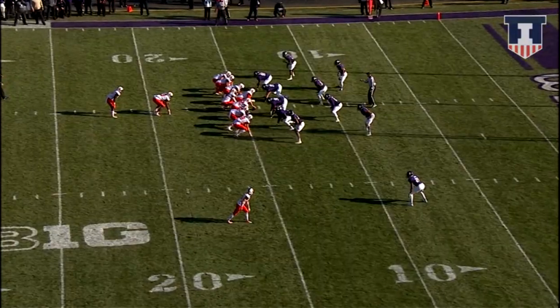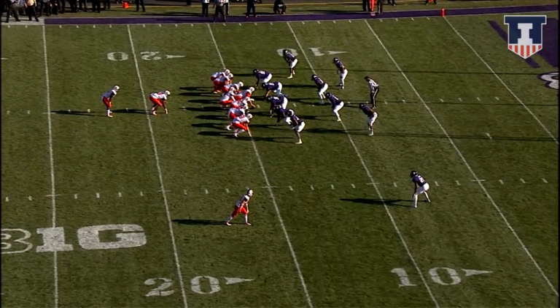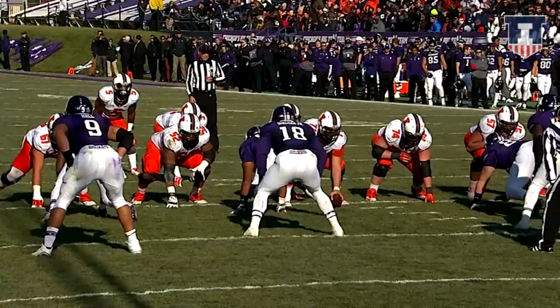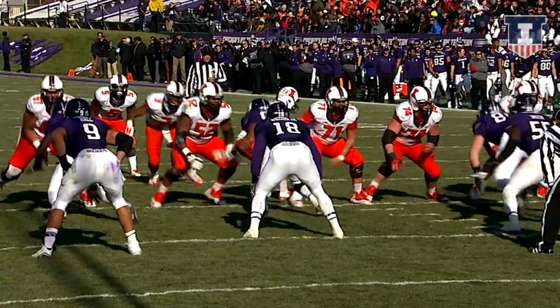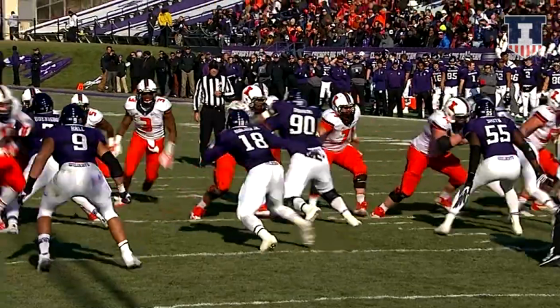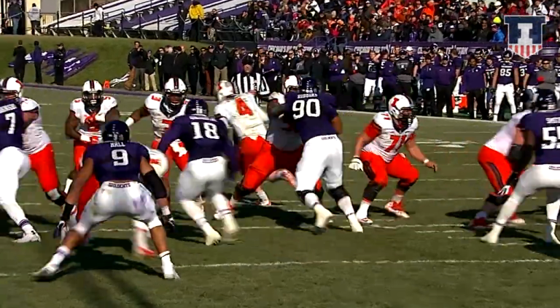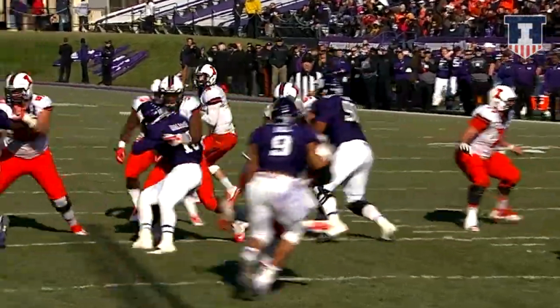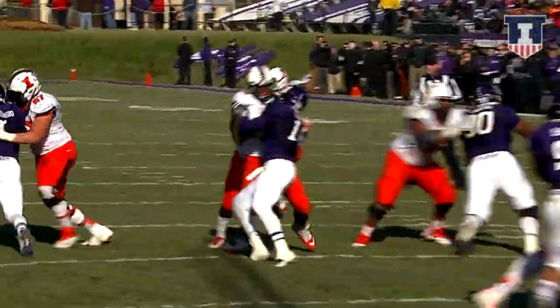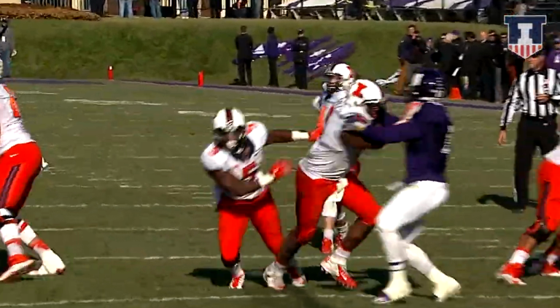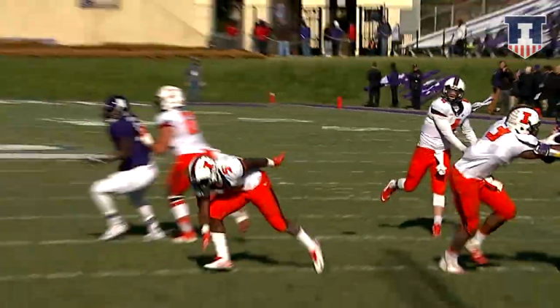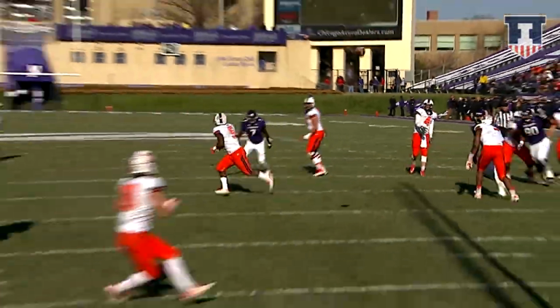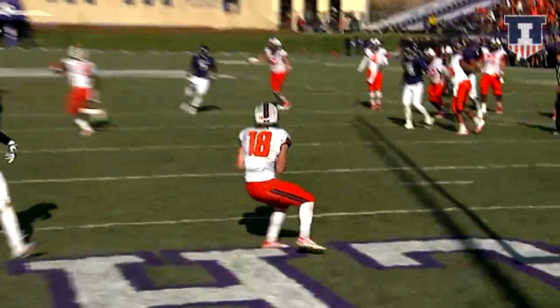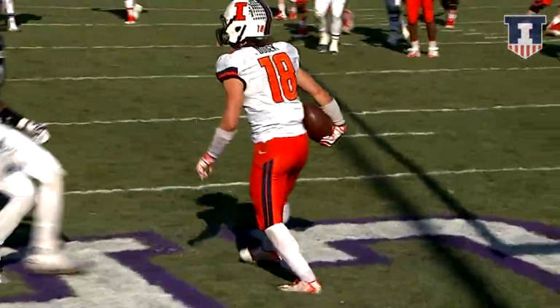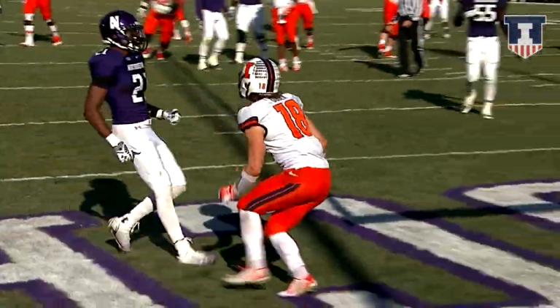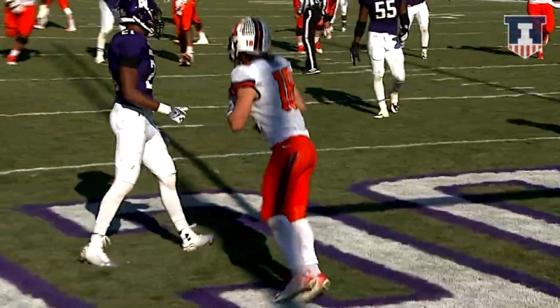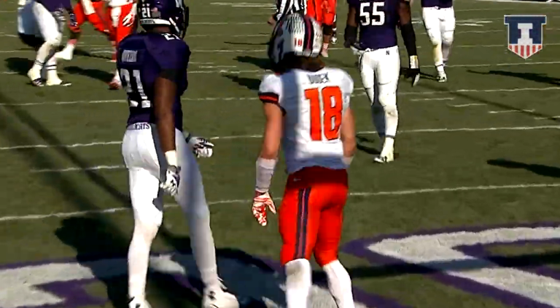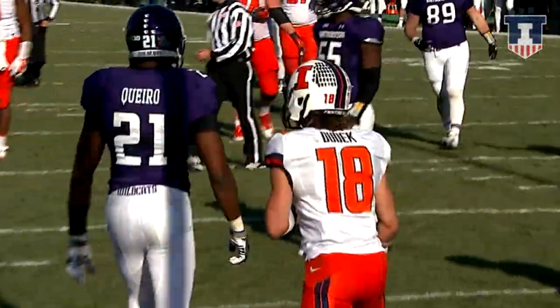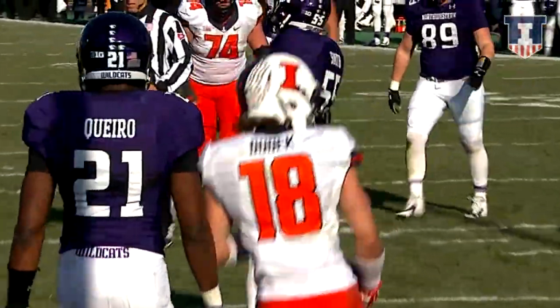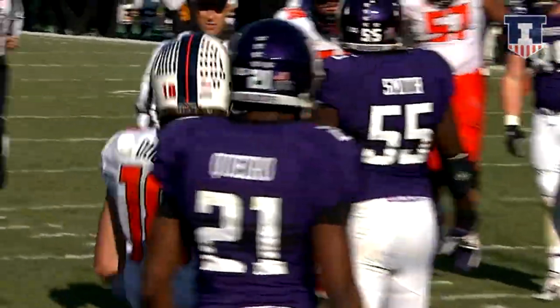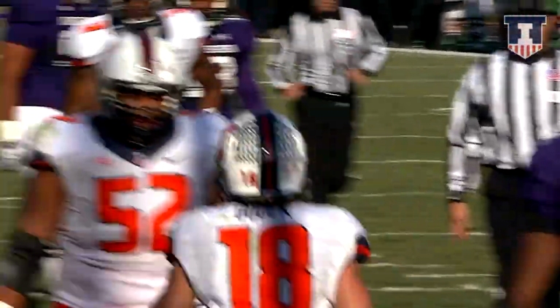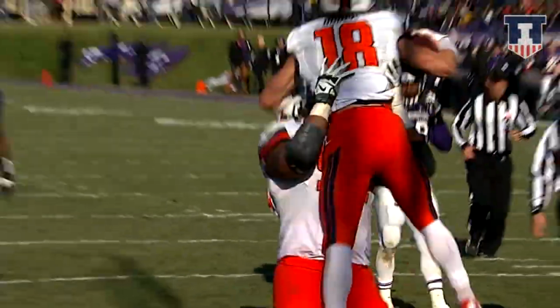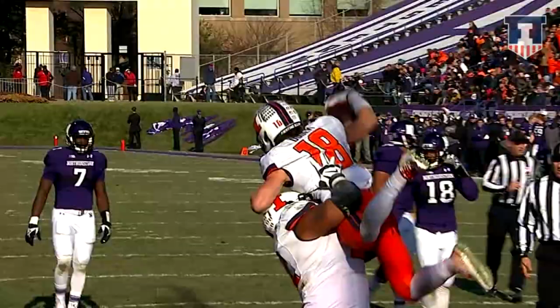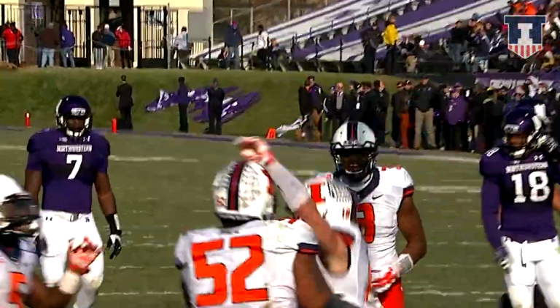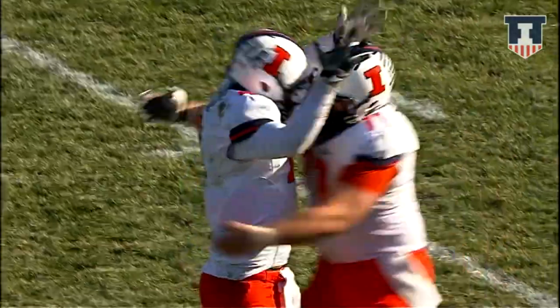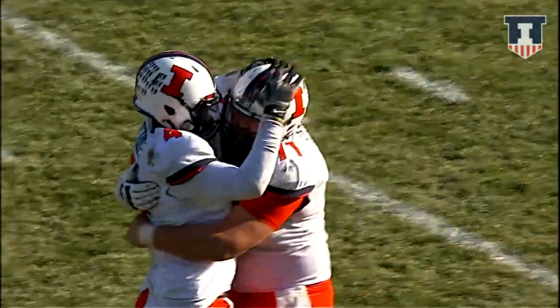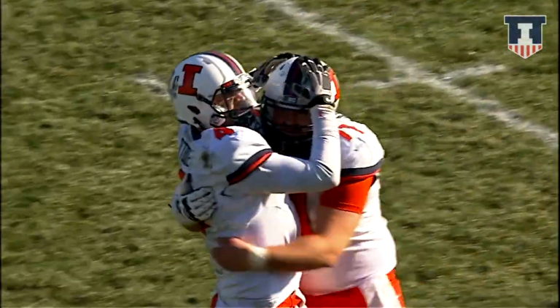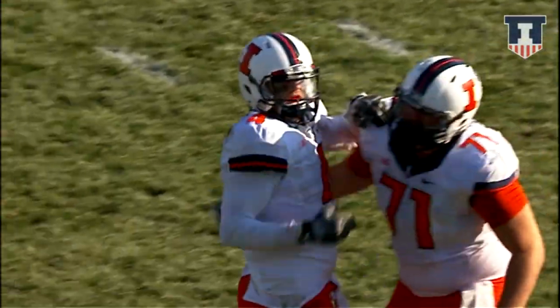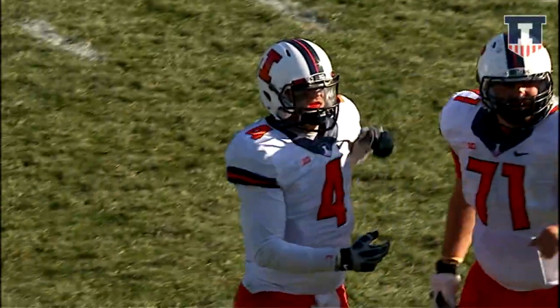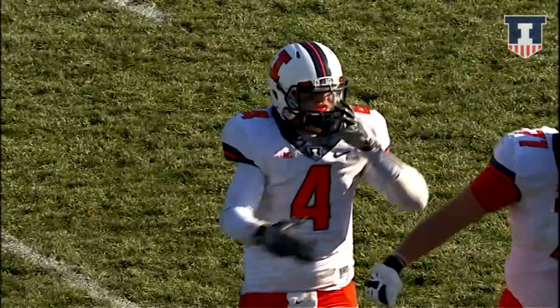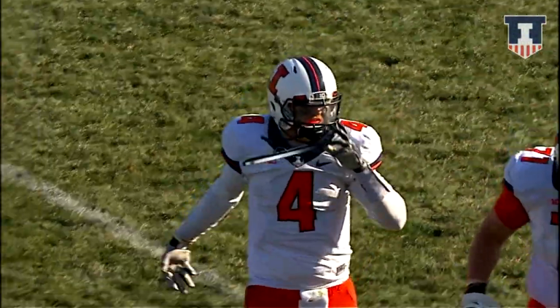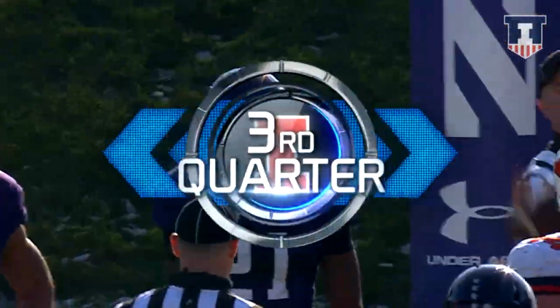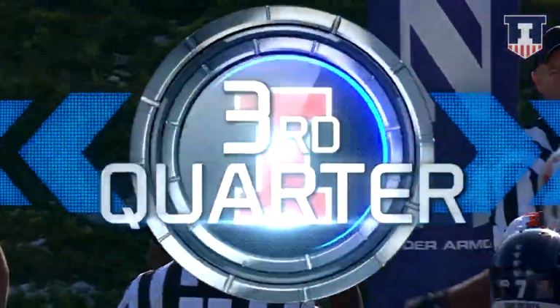Illini in the Case IH red zone at the Wildcat 14 after the penalty. Here is Riley O'Toole, steps and throws in the middle — got a man cutting to the end zone. Touchdown Illinois! Touchdown Illinois! Mikey Dudak with the catch, and the Illini are up 25-7, with 11:33 left in the third.